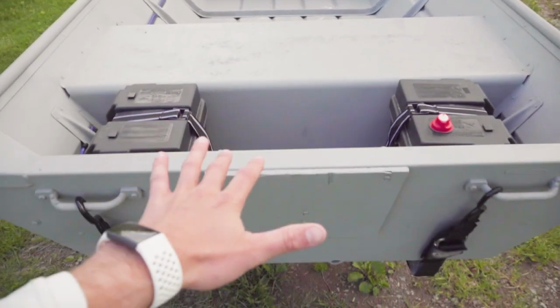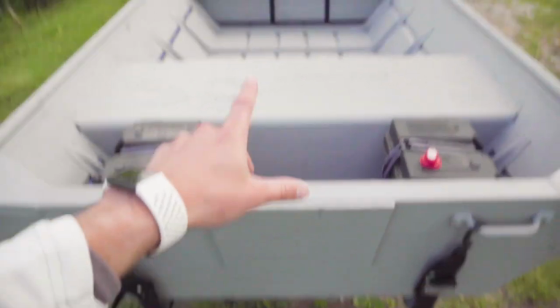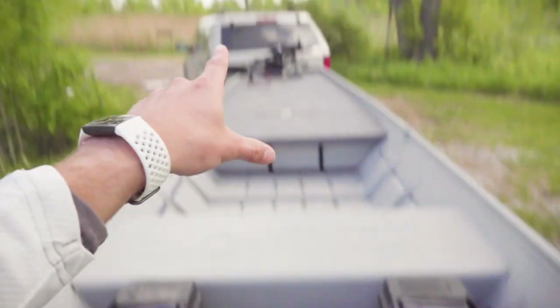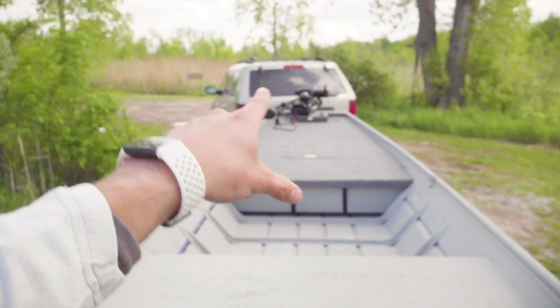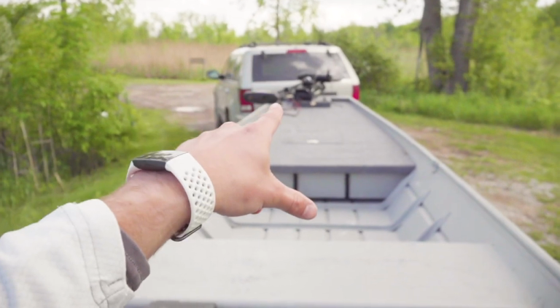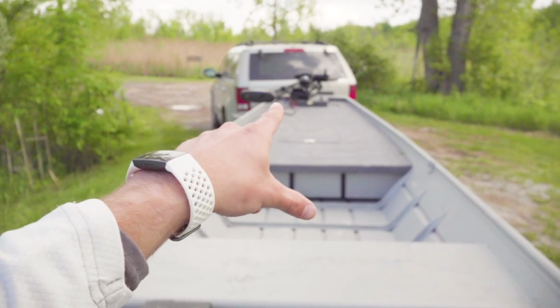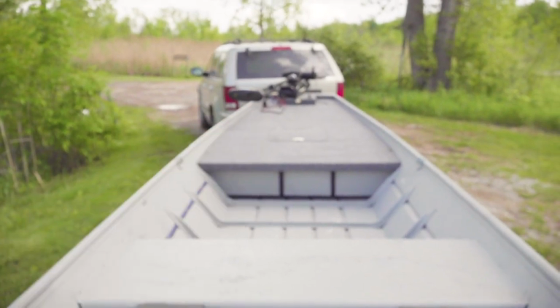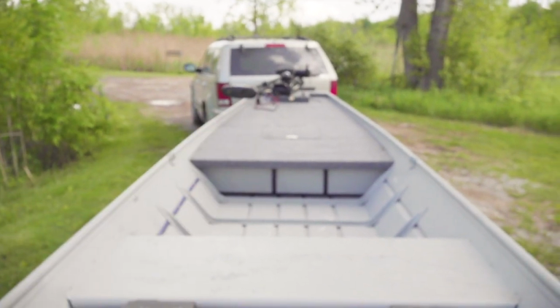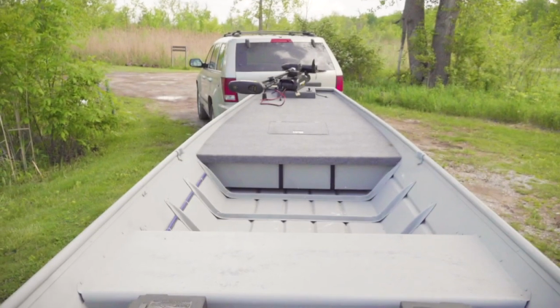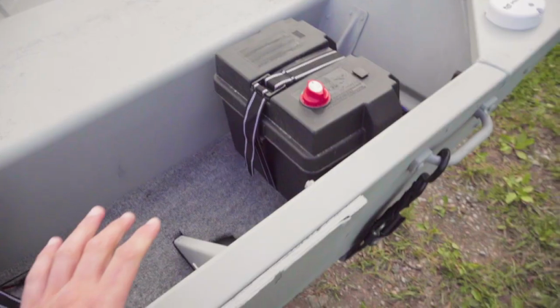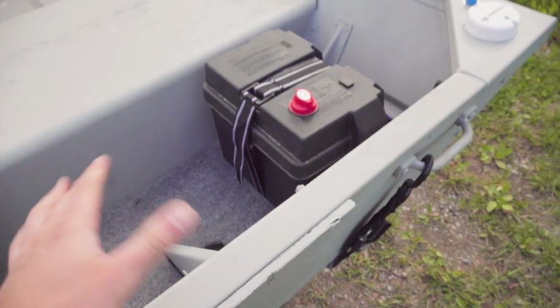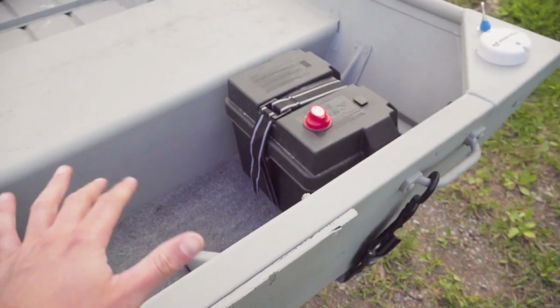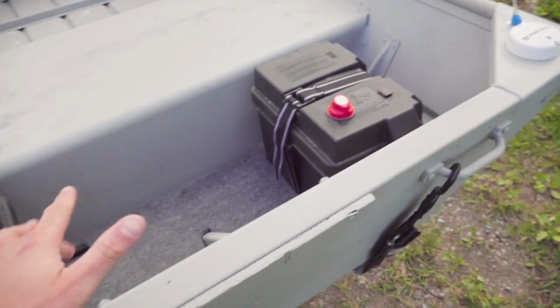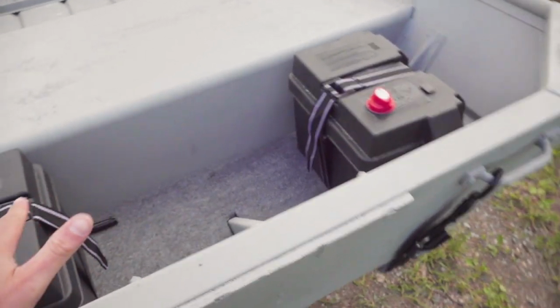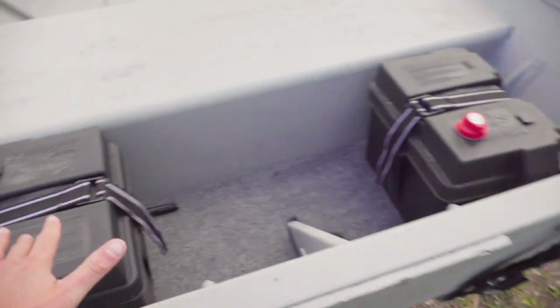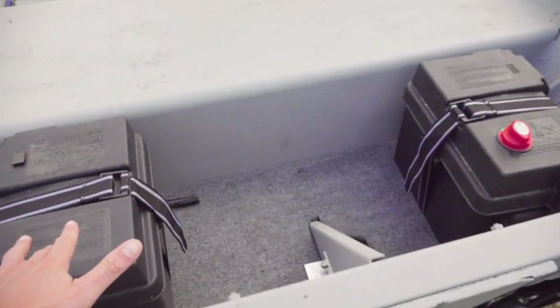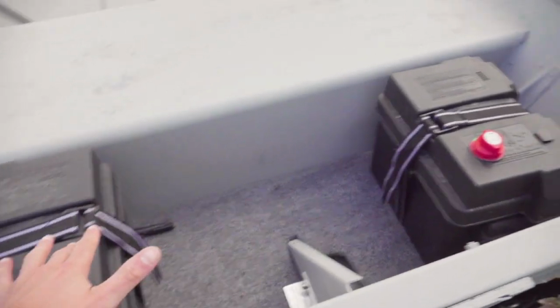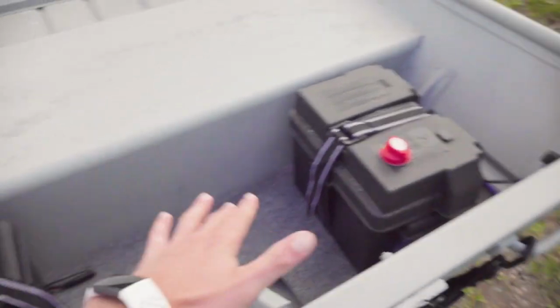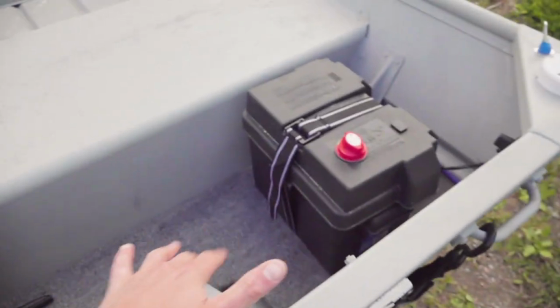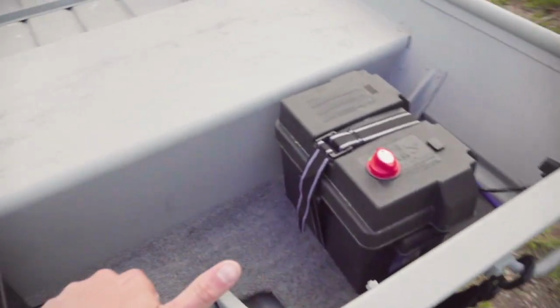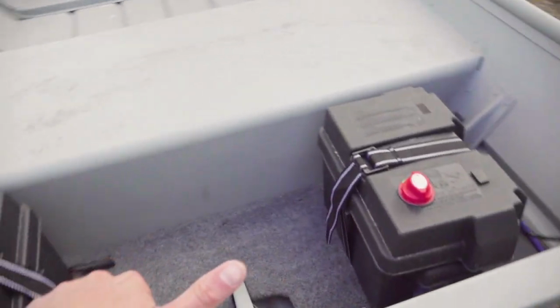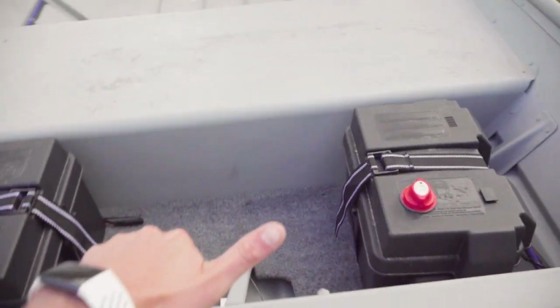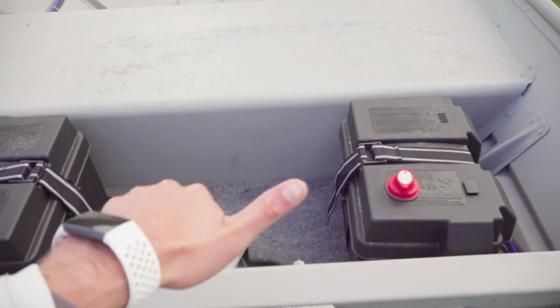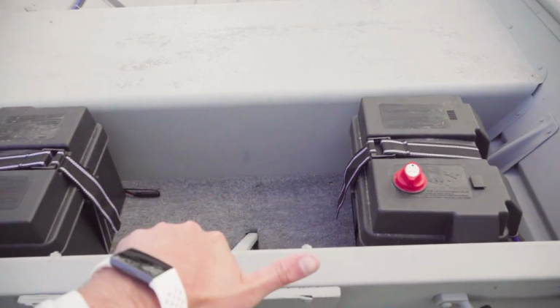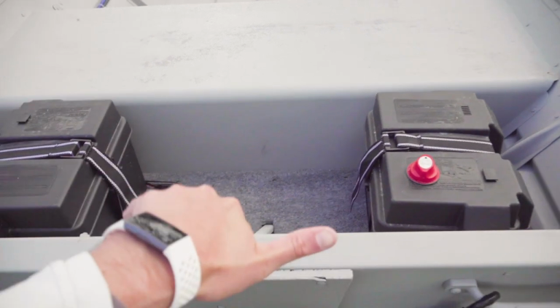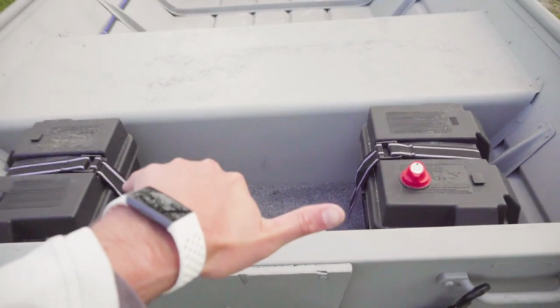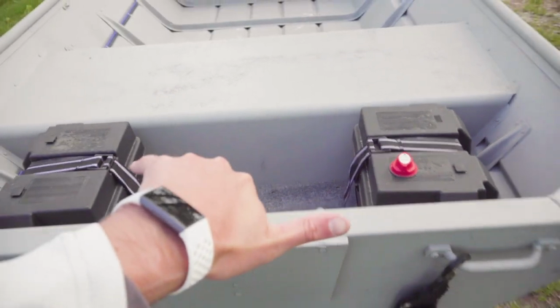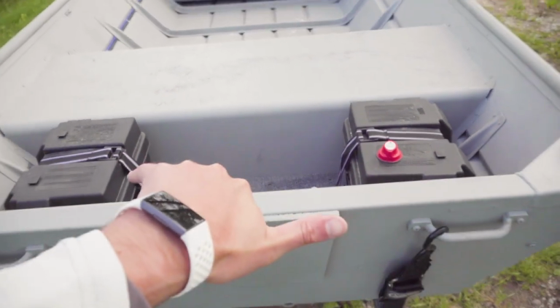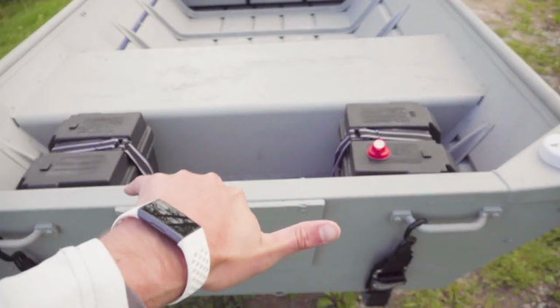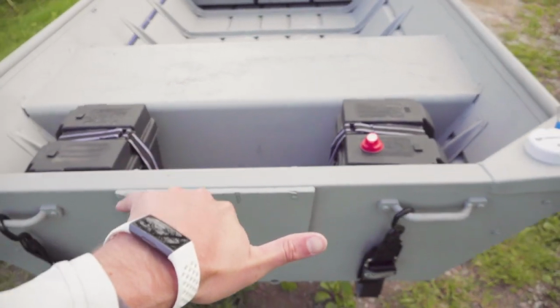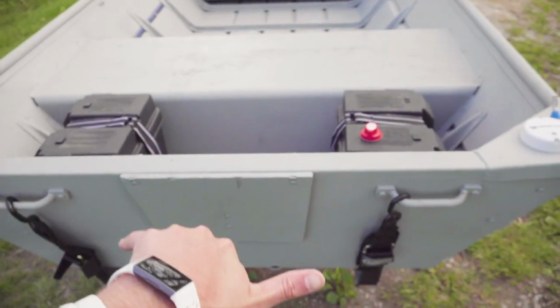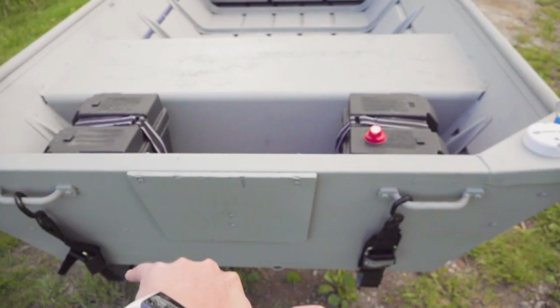If I want to turn this on it pulls from both batteries at 12 volts, because that's a 12-volt trolling motor over there. I don't know exactly how it drains — I think since it's just current it drains both of them slower at 12 volts, which is really cool.